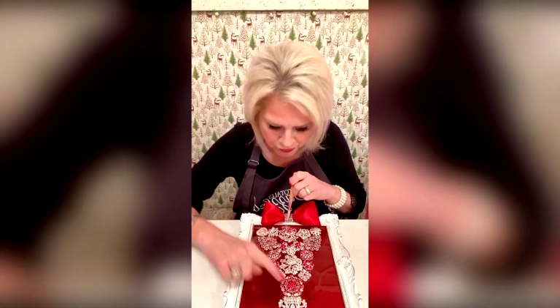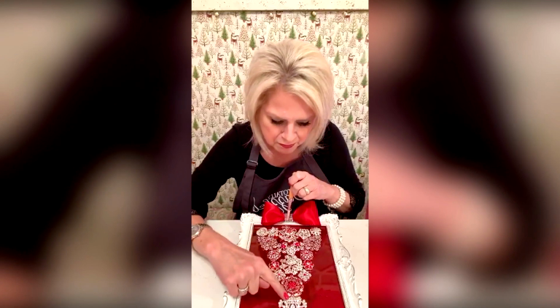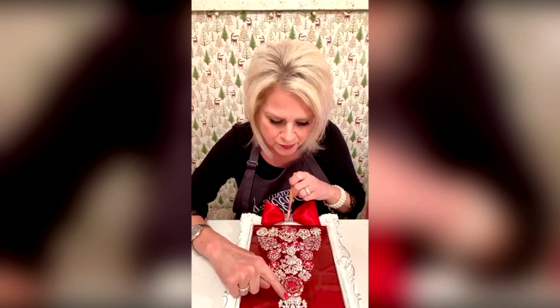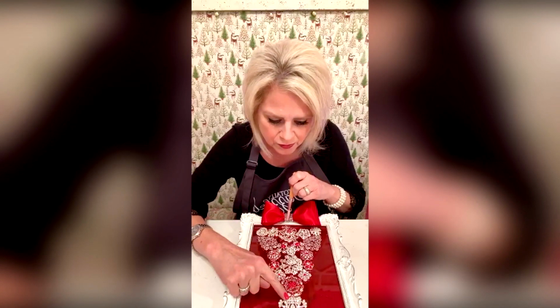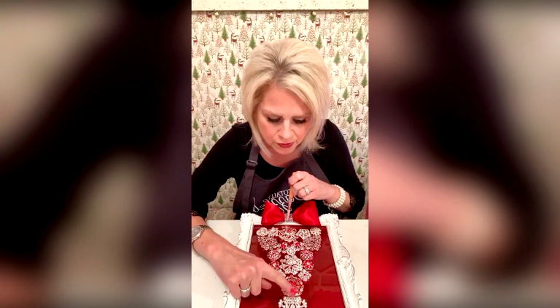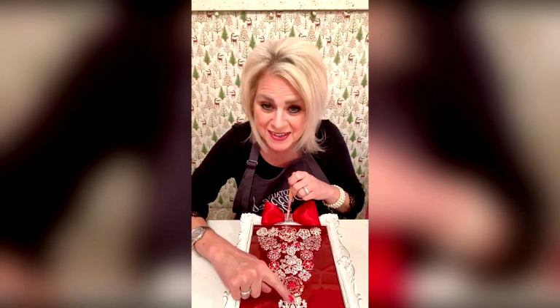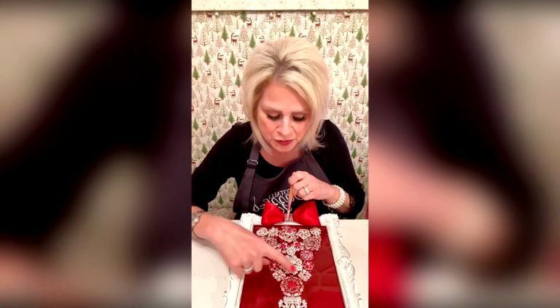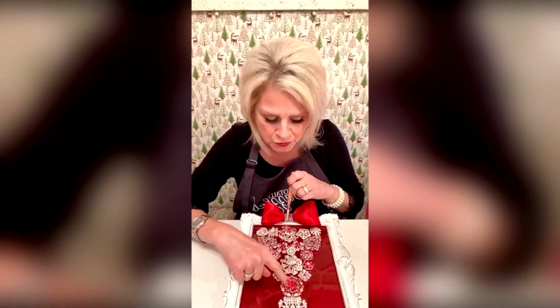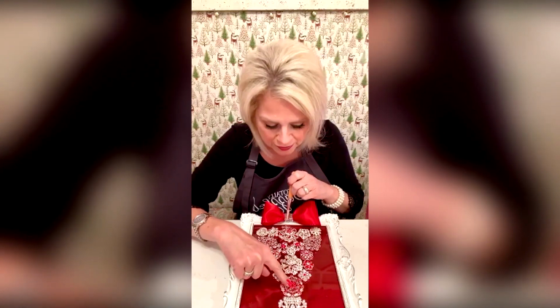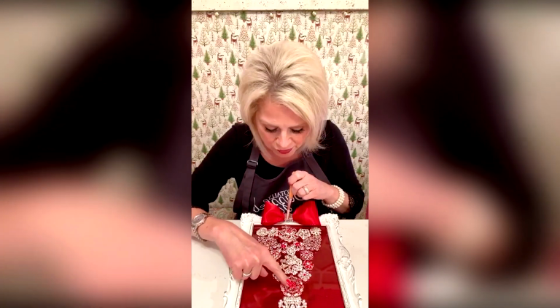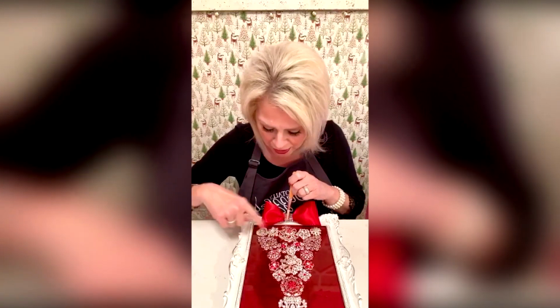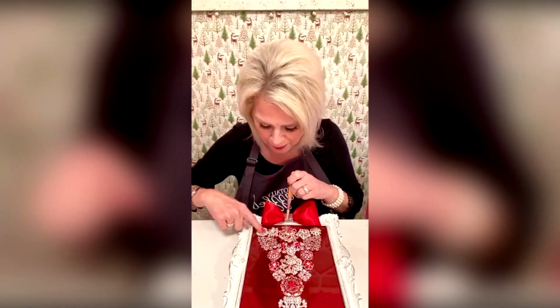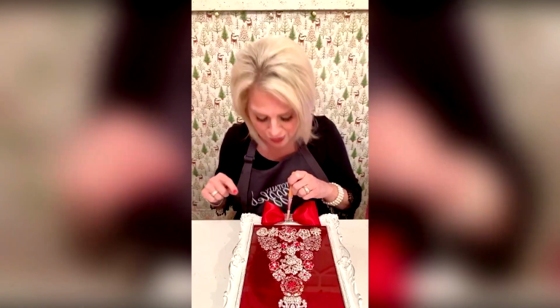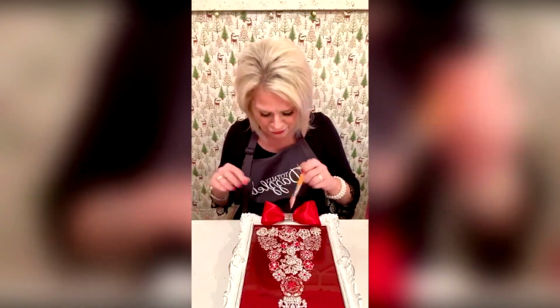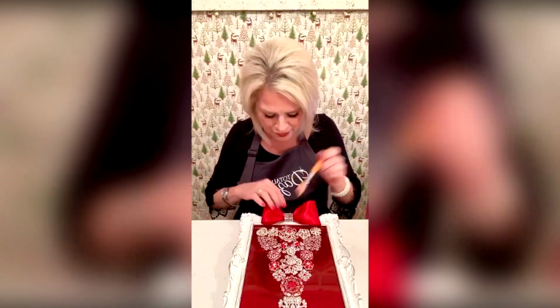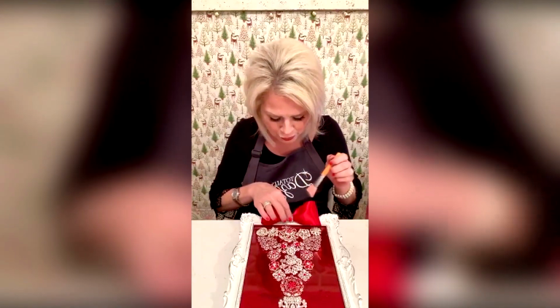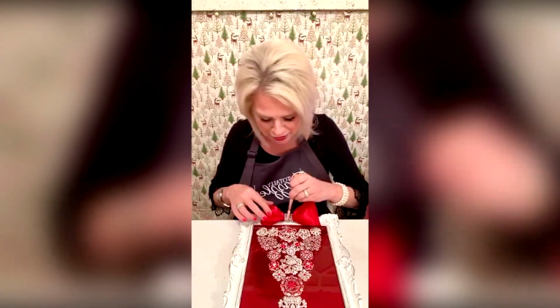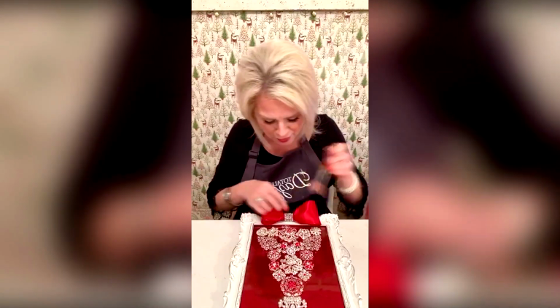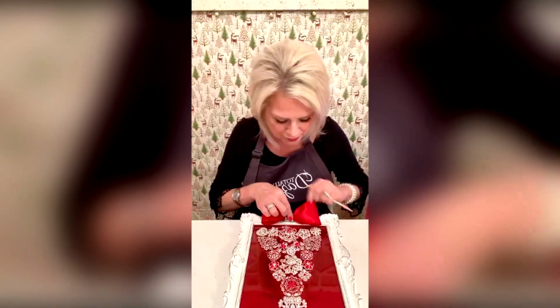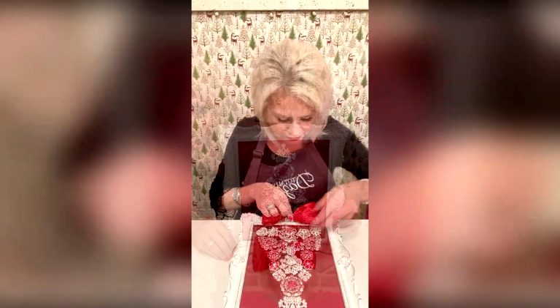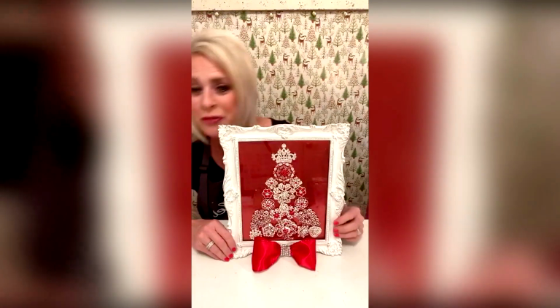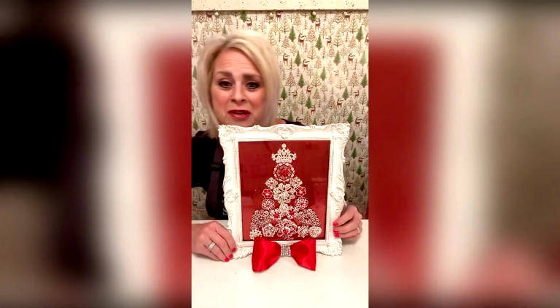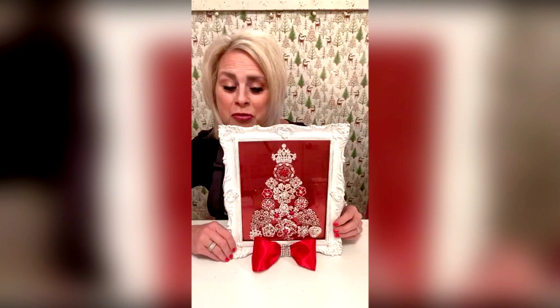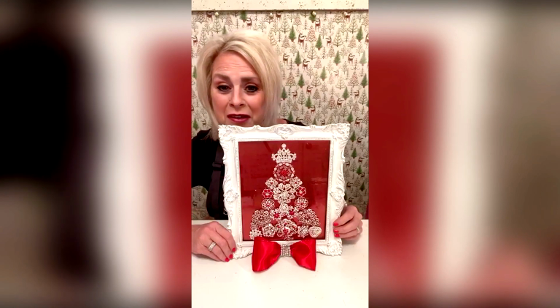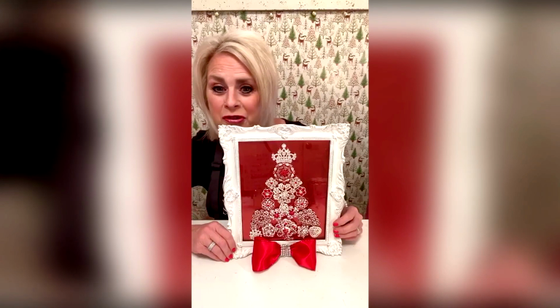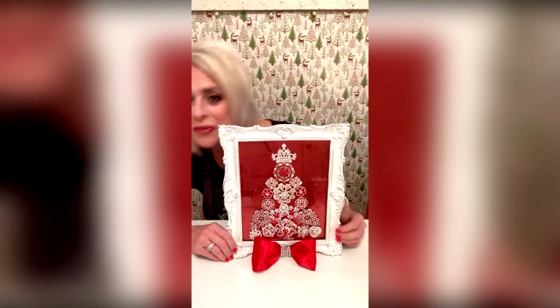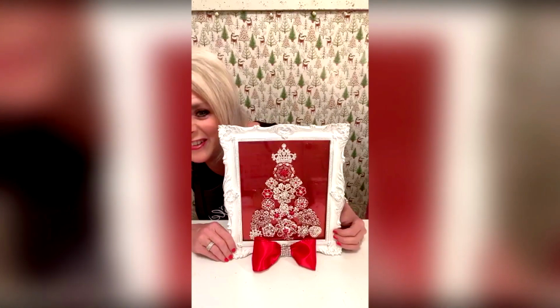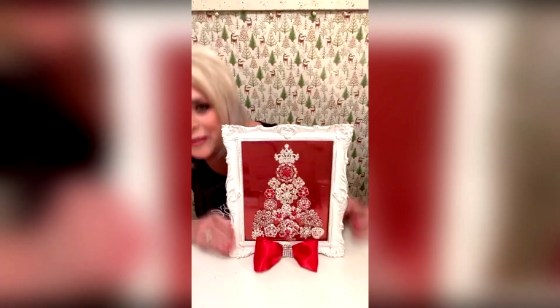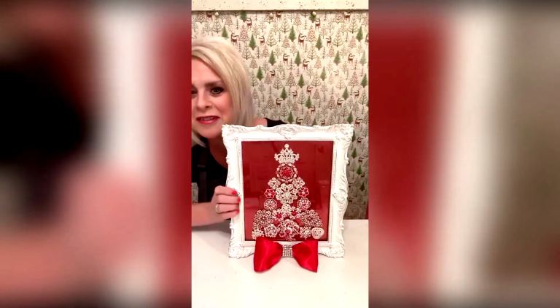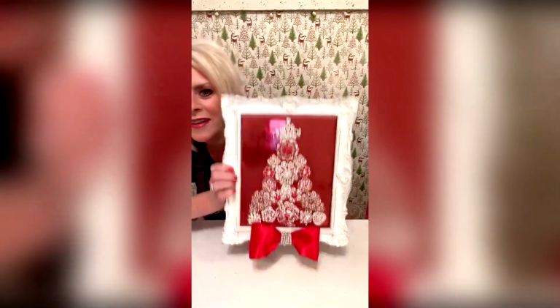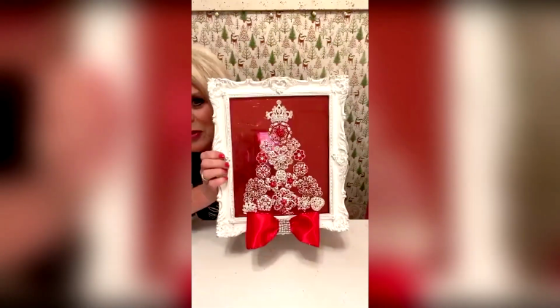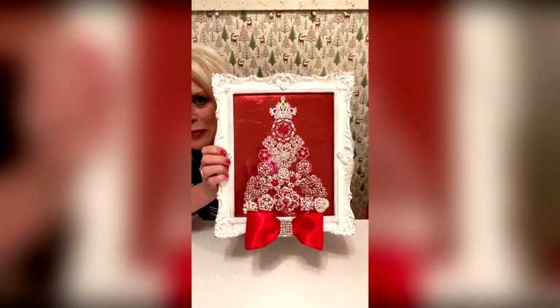We used the crown, the red stone and rhinestone, and a little bit of bling wrap. How pretty would that be on your buffet when you're serving Christmas dinner? Oh my goodness — so blingy!